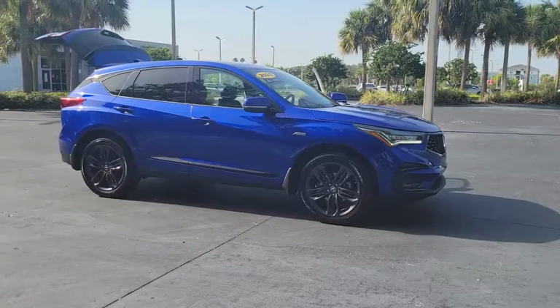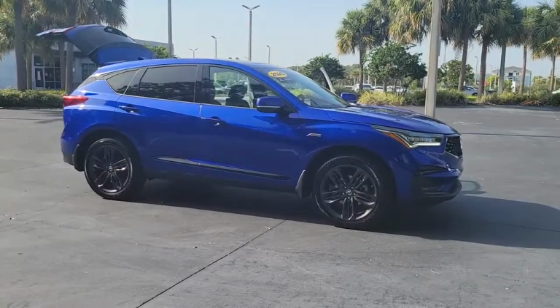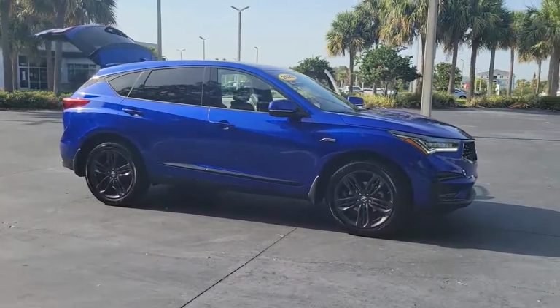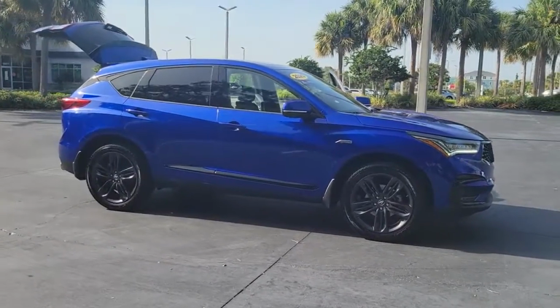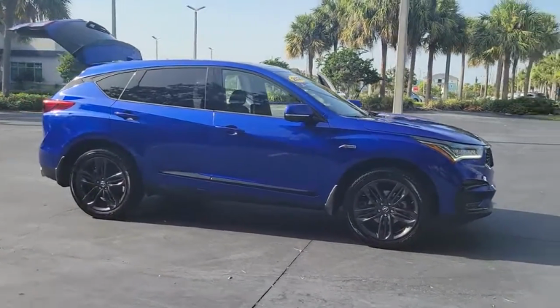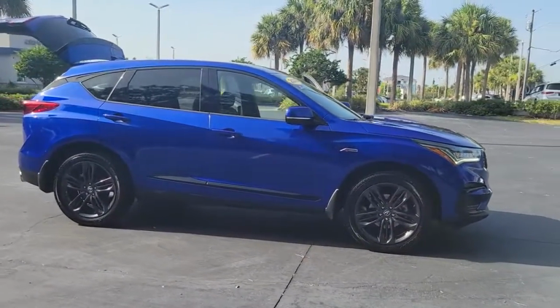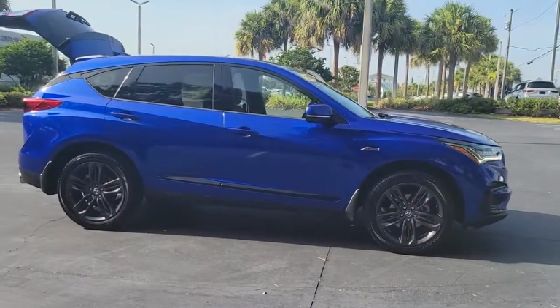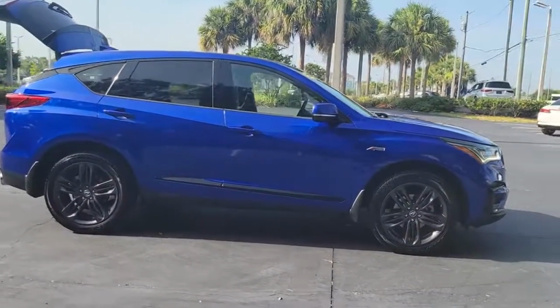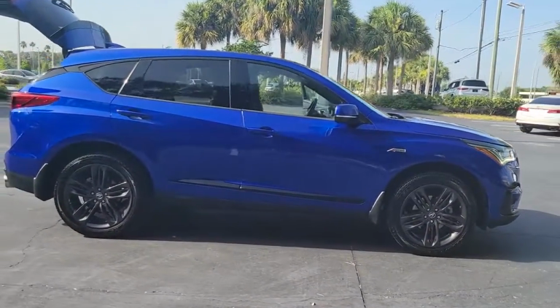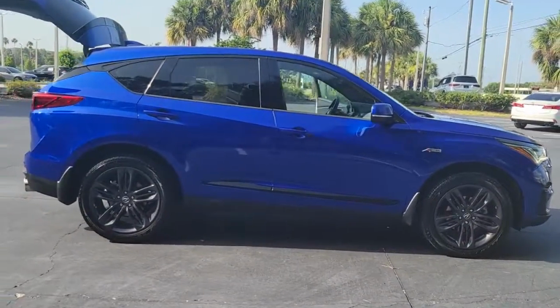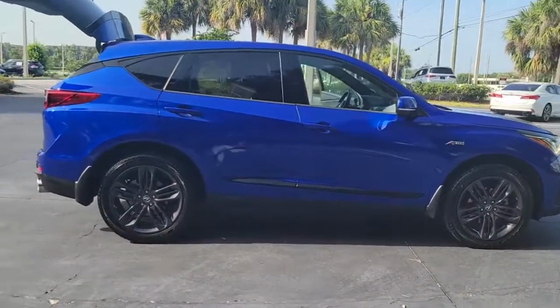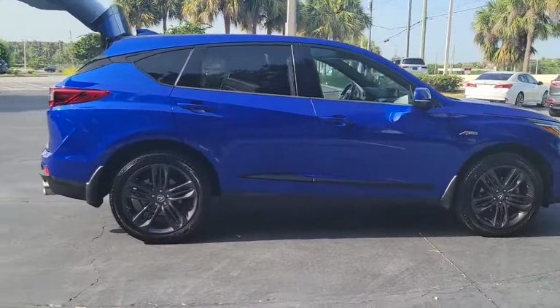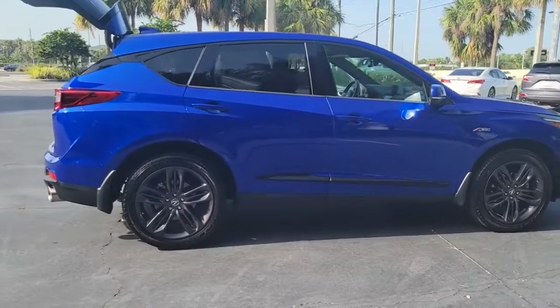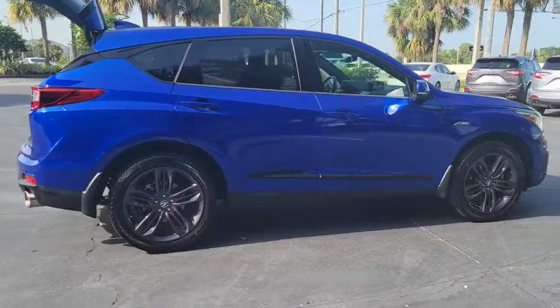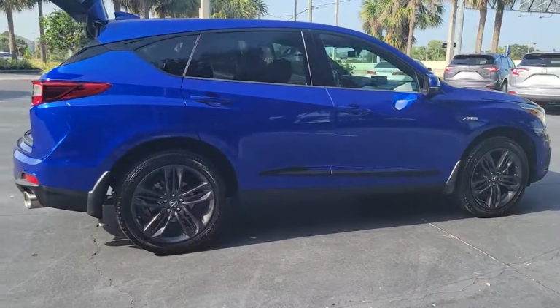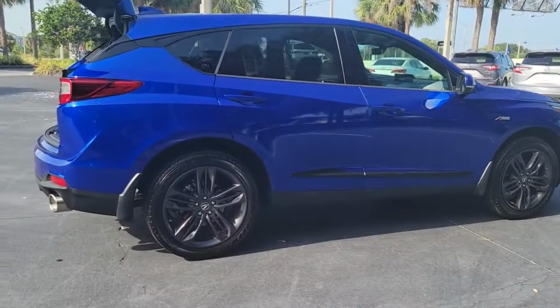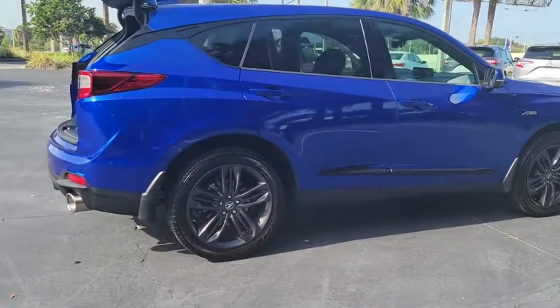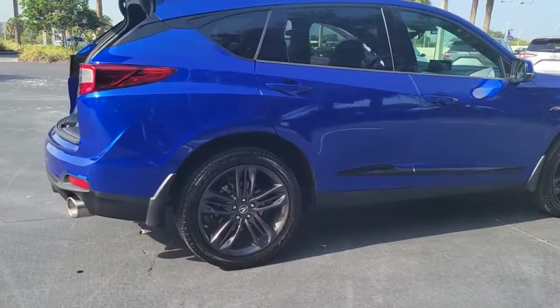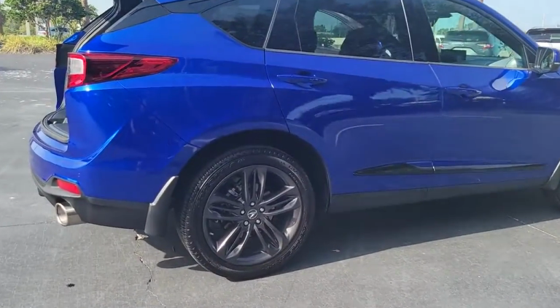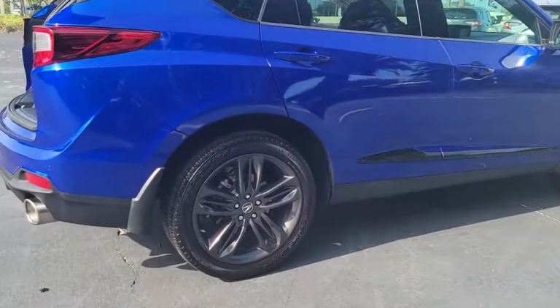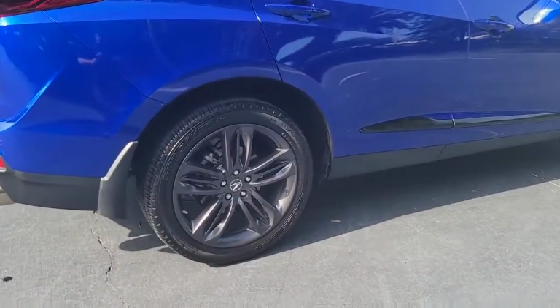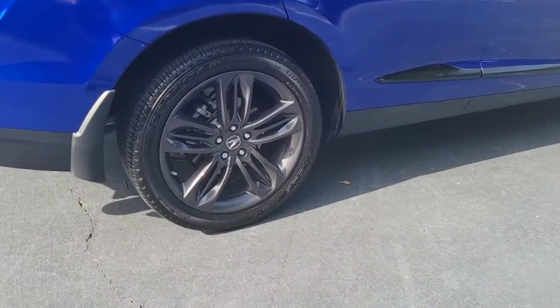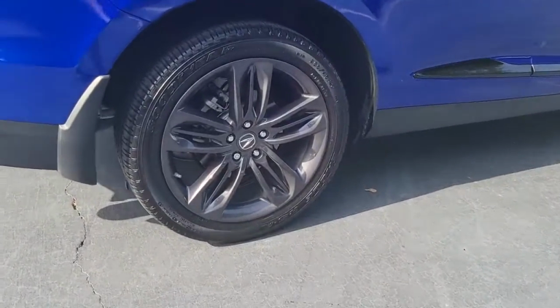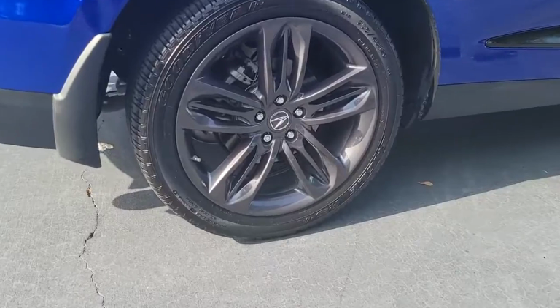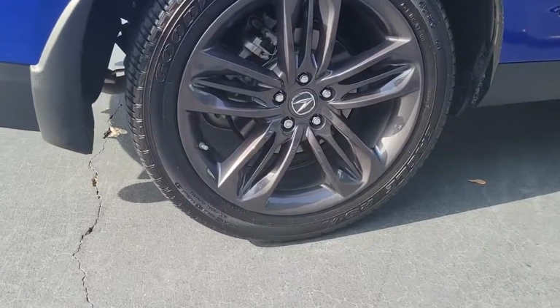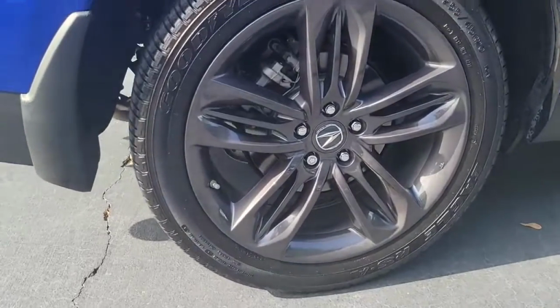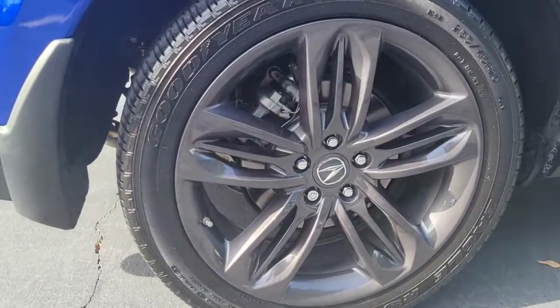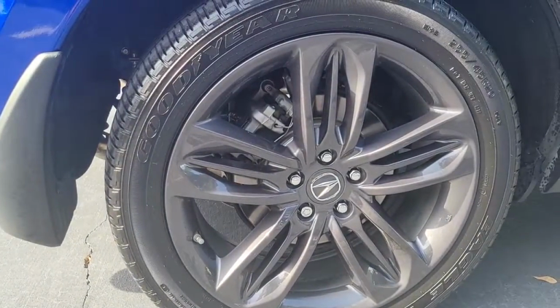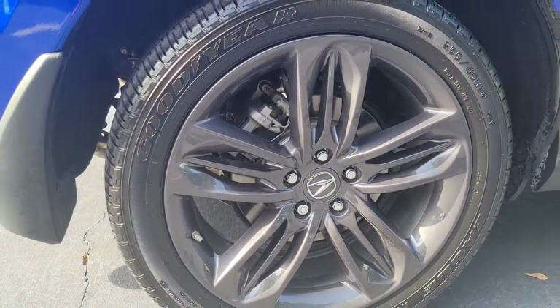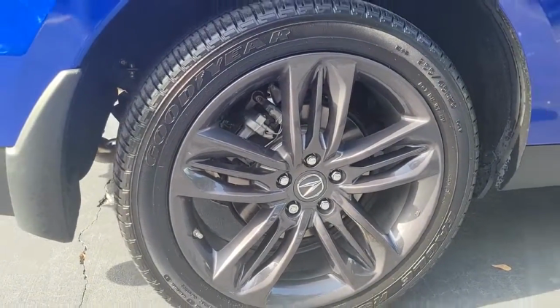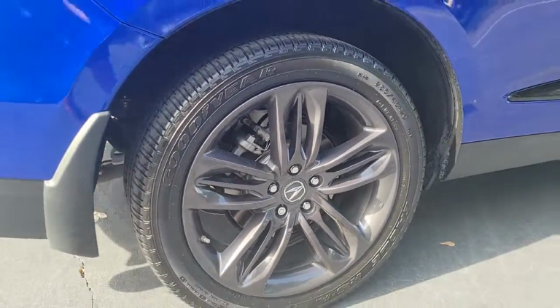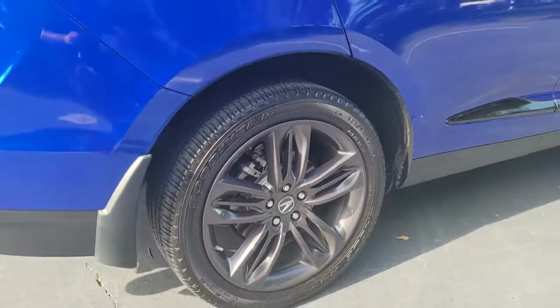Take a moment to check out the 2020 Acura RDX. This vehicle still has fewer than 15,000 miles on the clock, so it won't last long. Torn between luxury and high performance? Get both in the RDX.